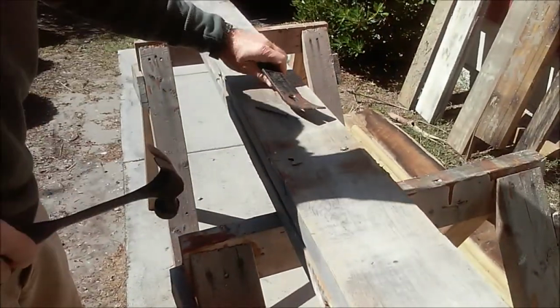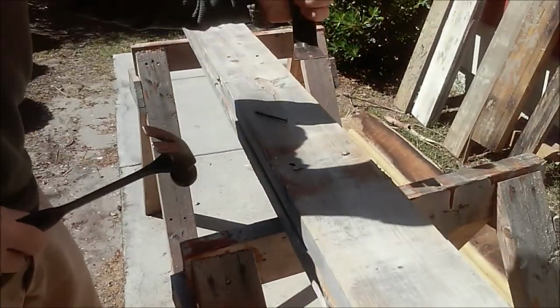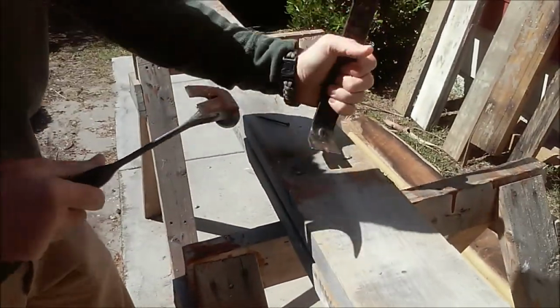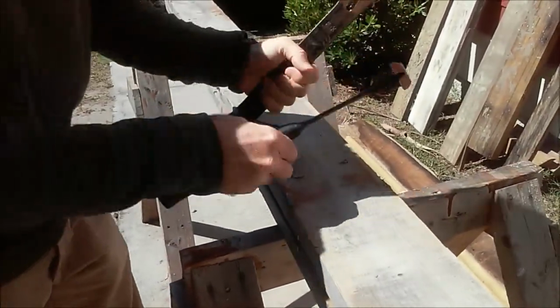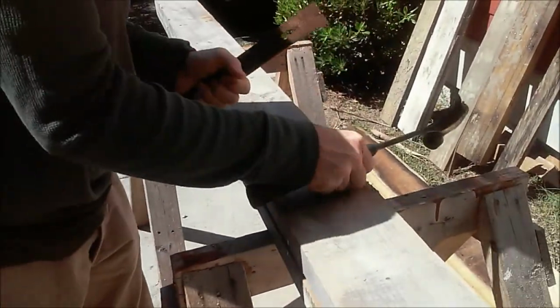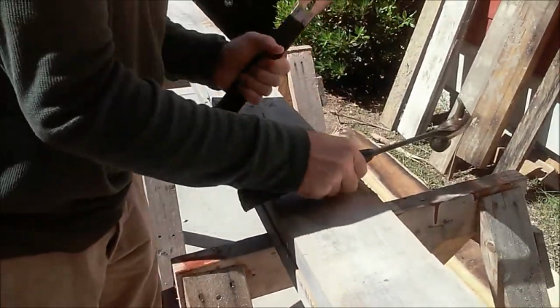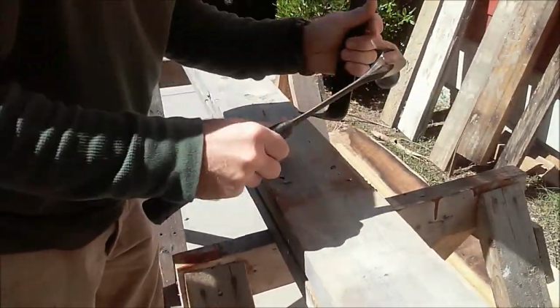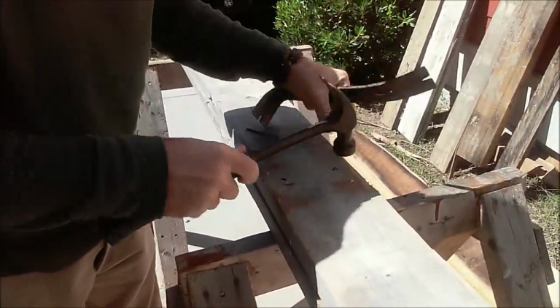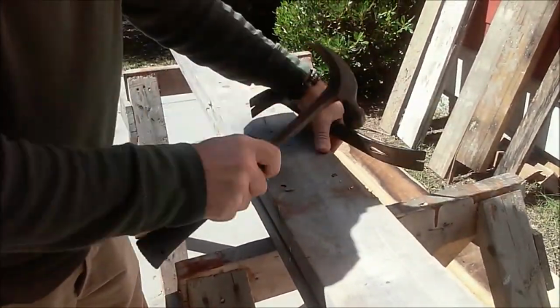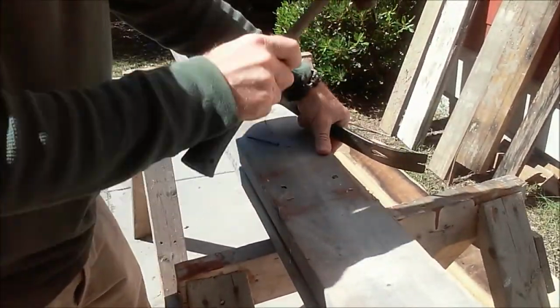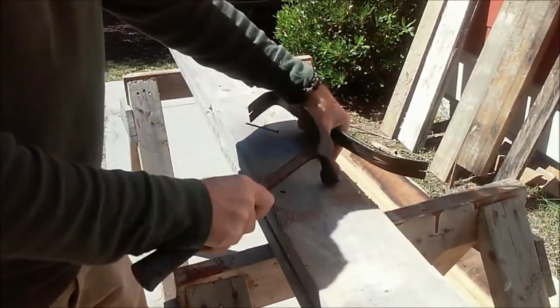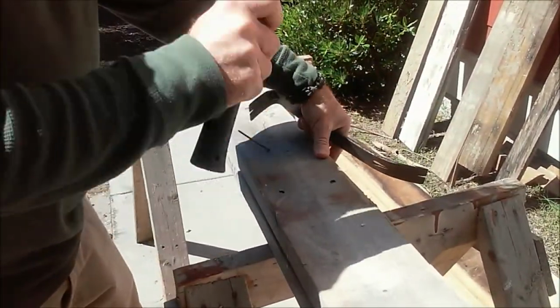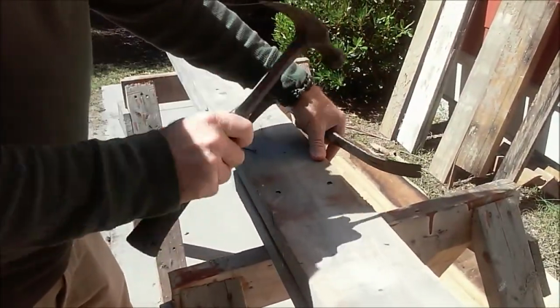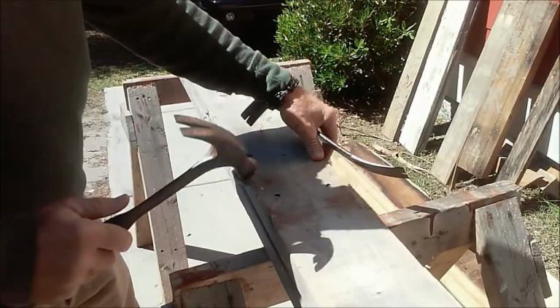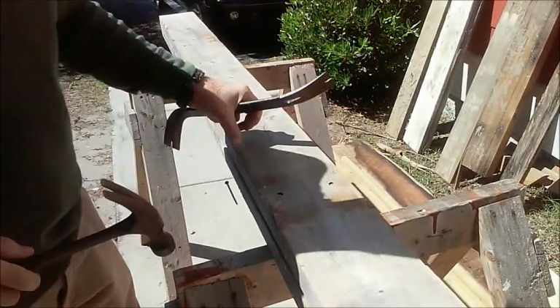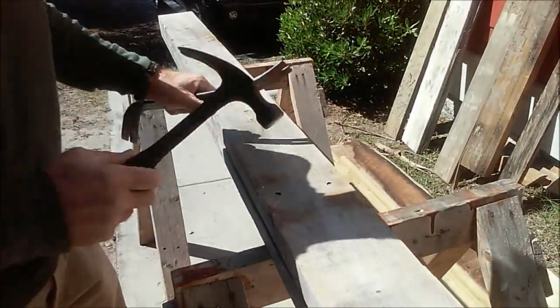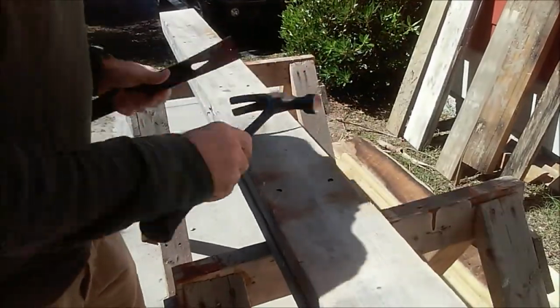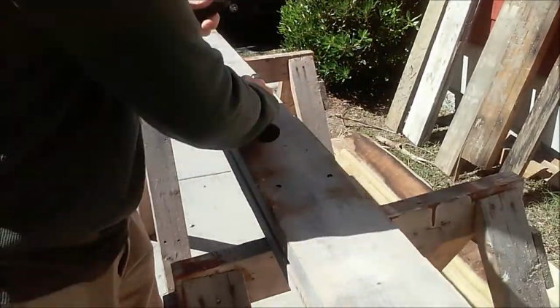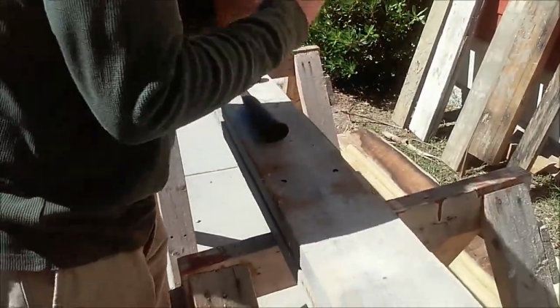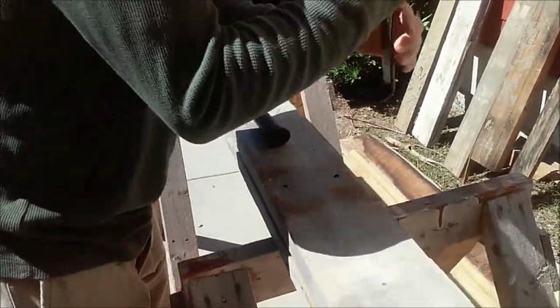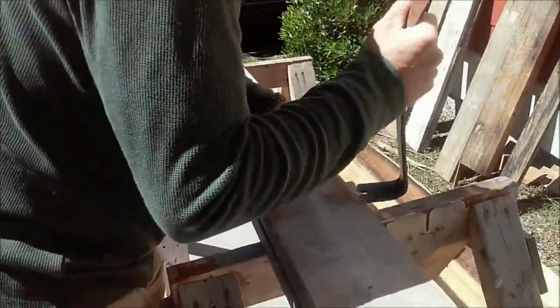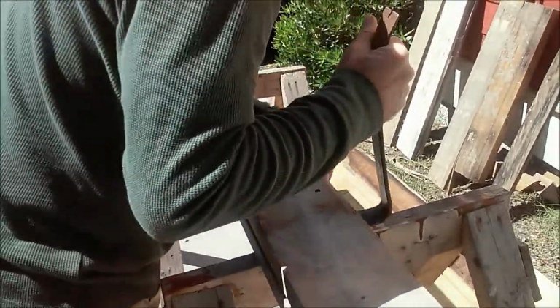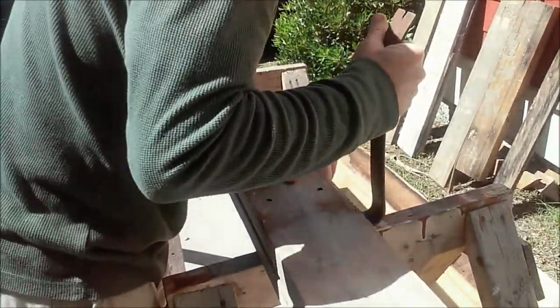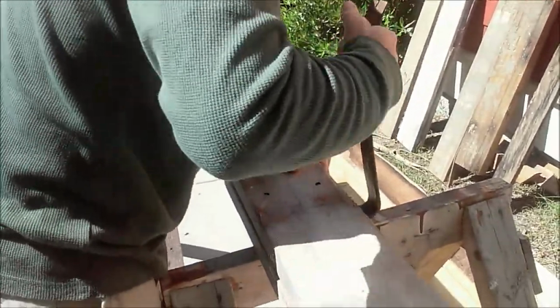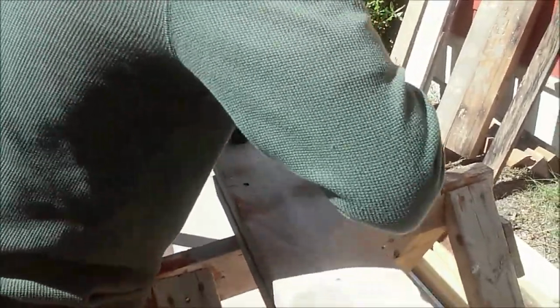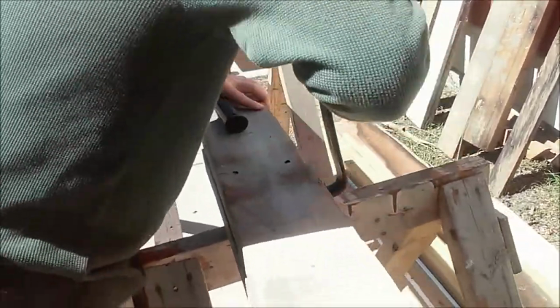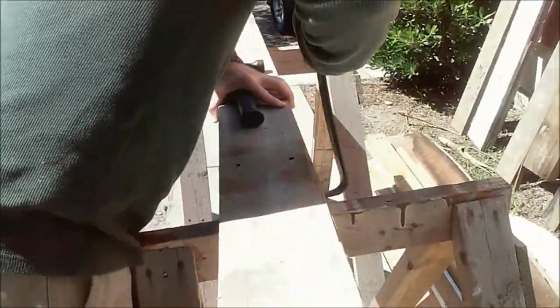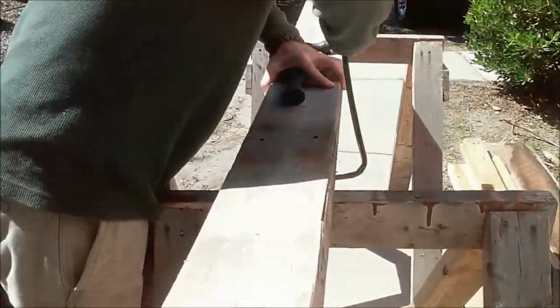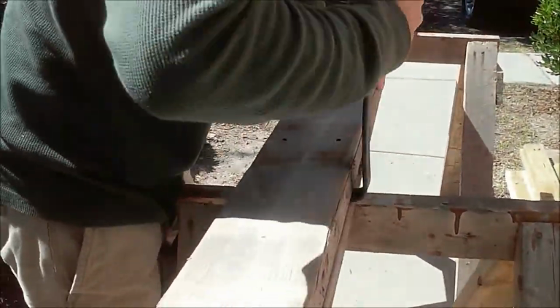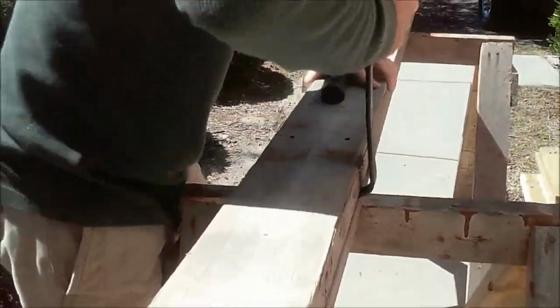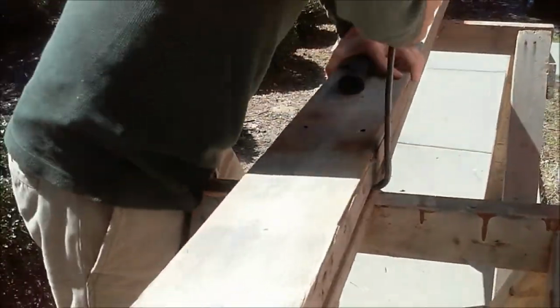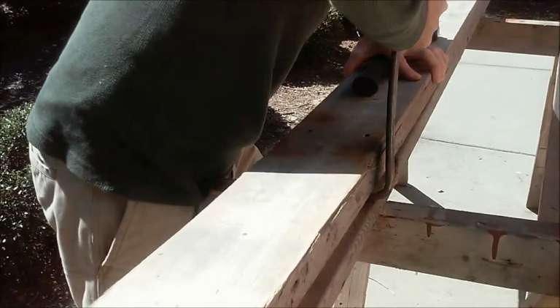It's a much better way to do it than just try ripping the whole board apart. Now this one I'm going to have to rock back again and pull that nail out a little more.